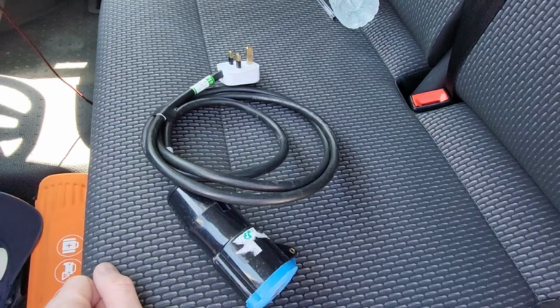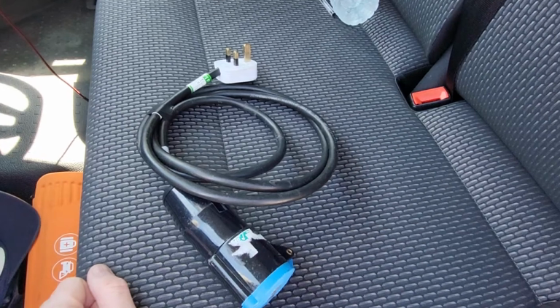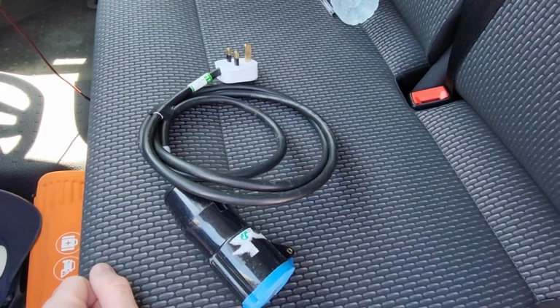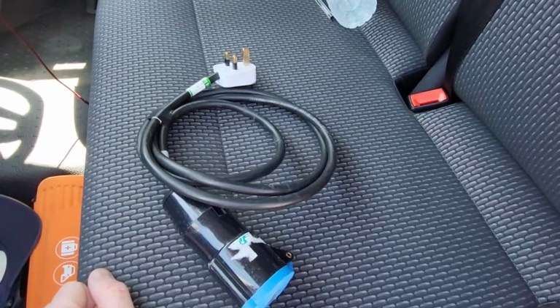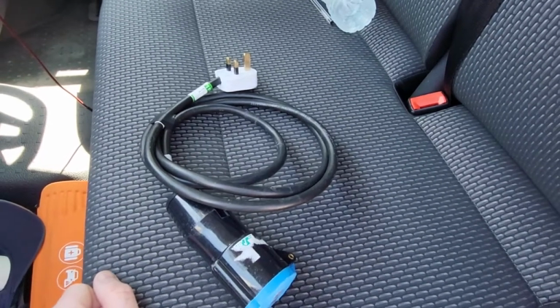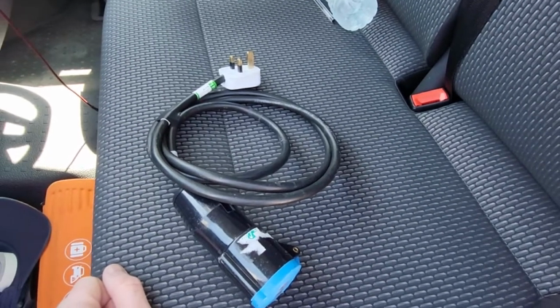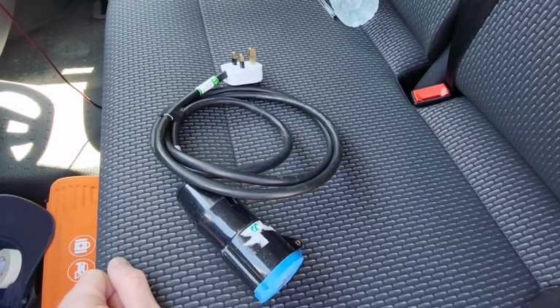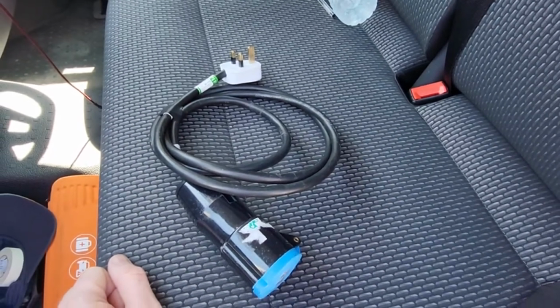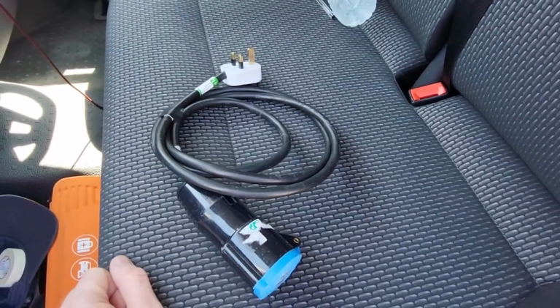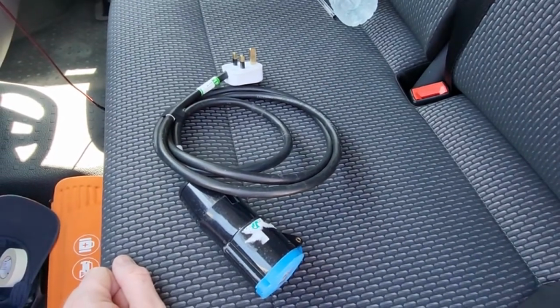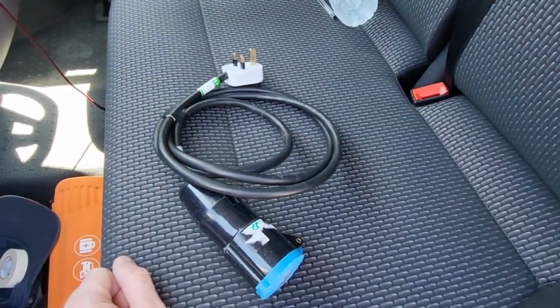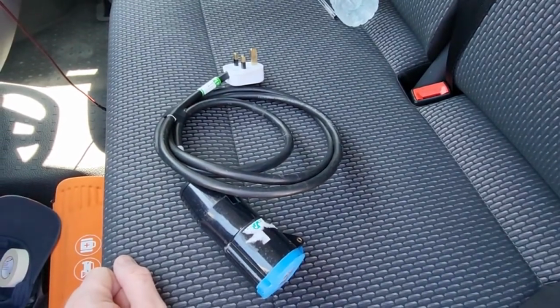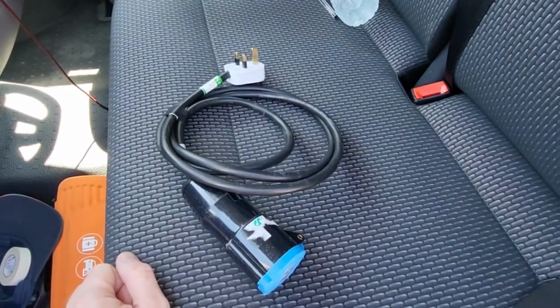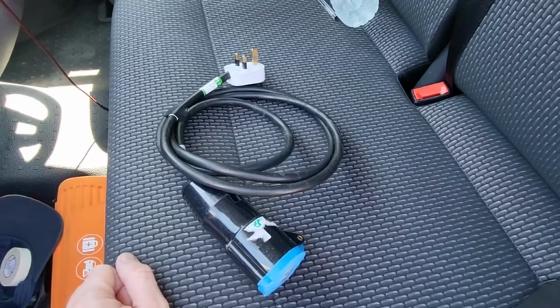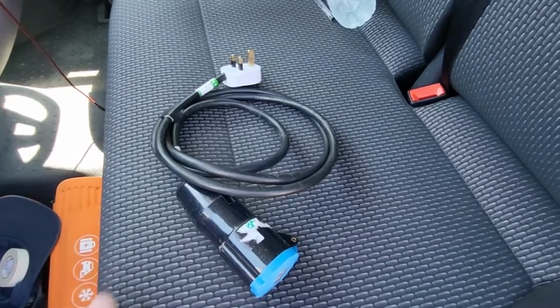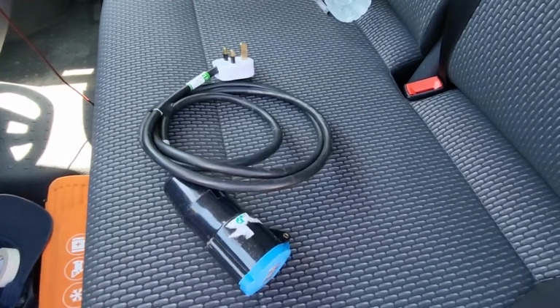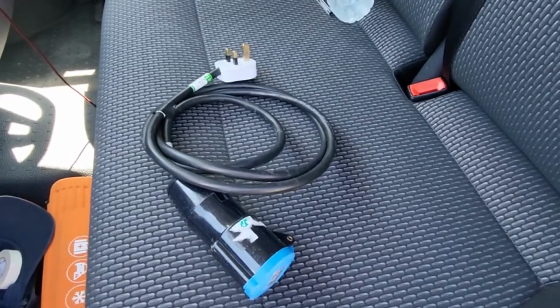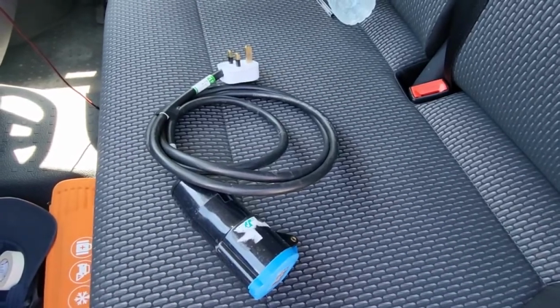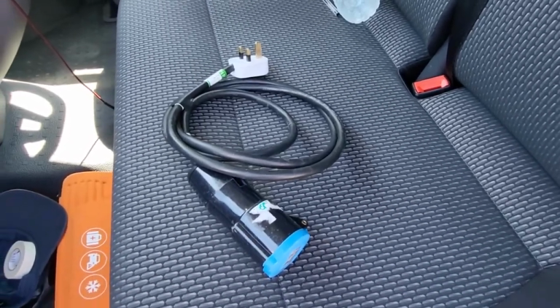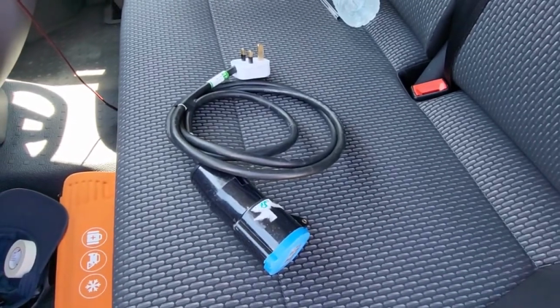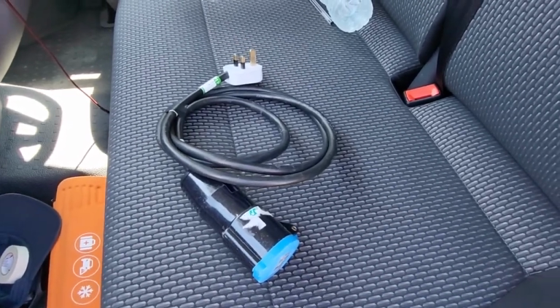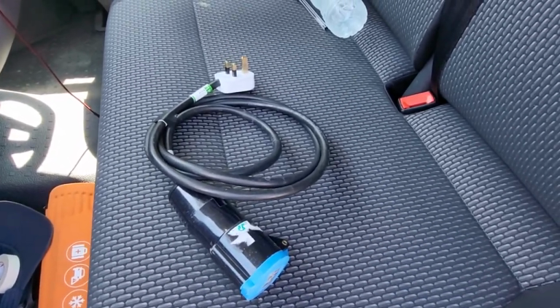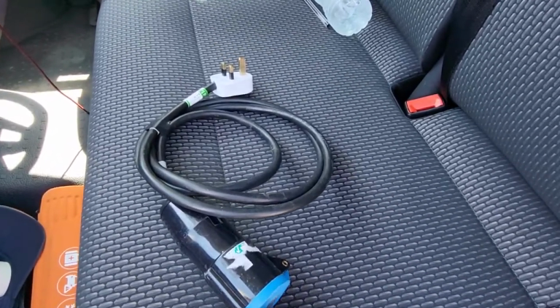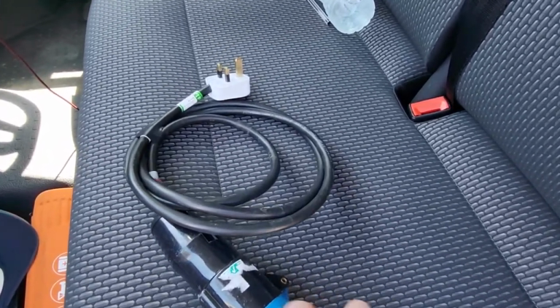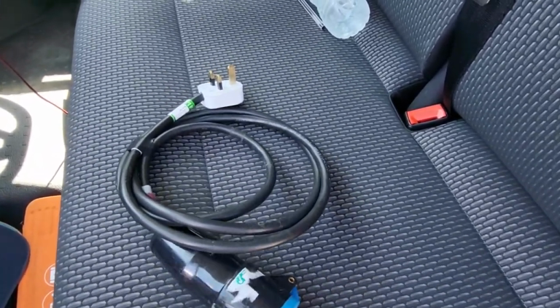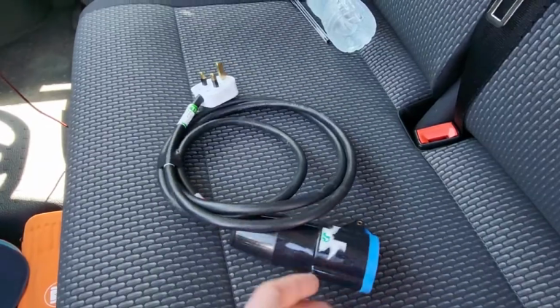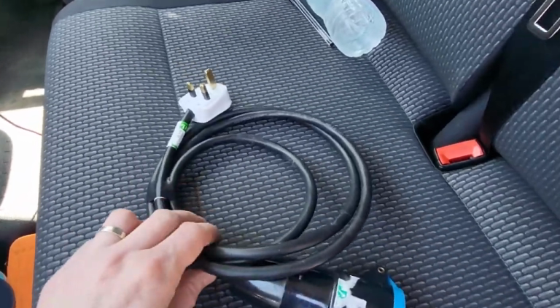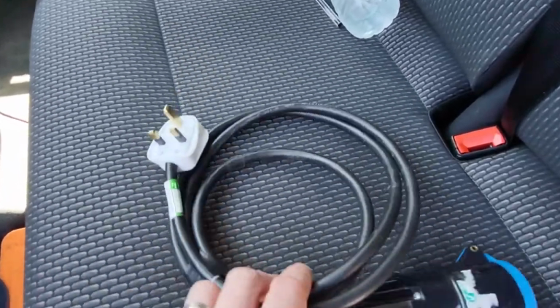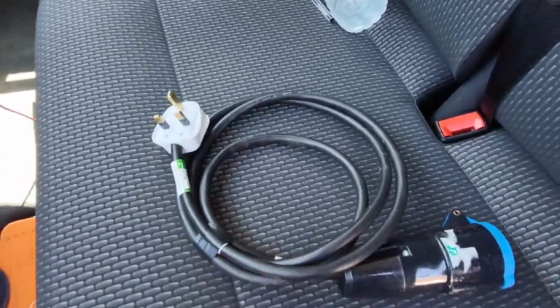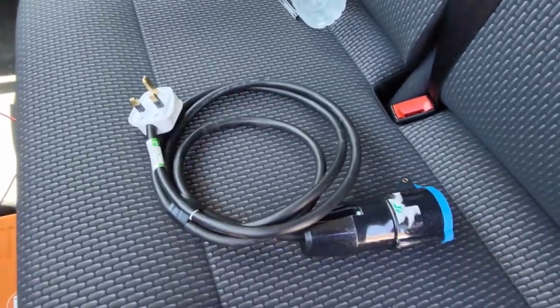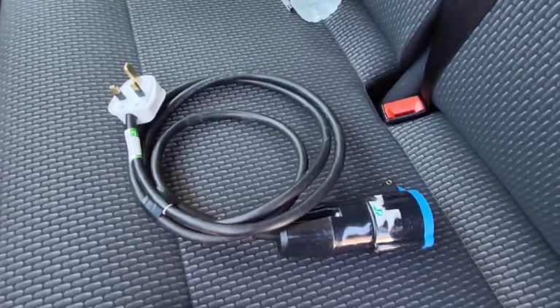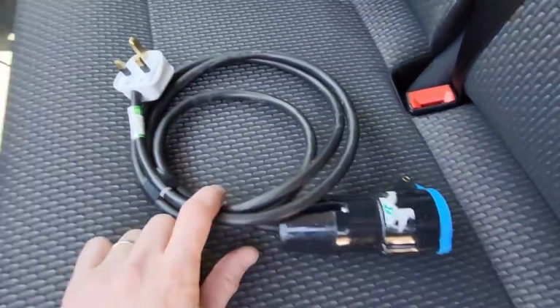Hi everybody, welcome back again. Just following on from my last video about PAT testing 16 amp cables, we've just got to do a quick one about PAT testing these adapters.